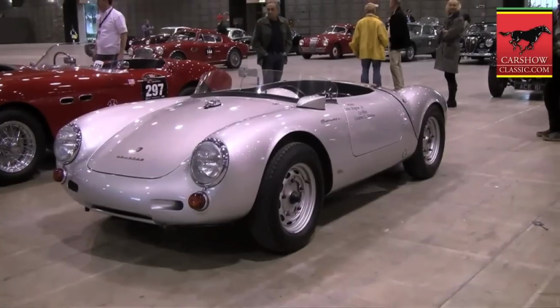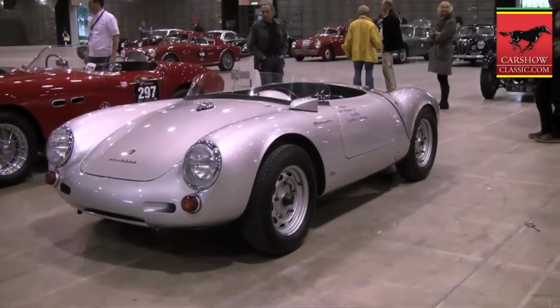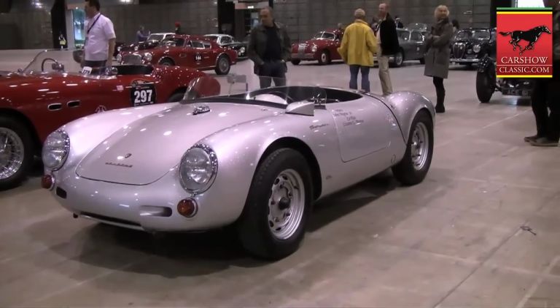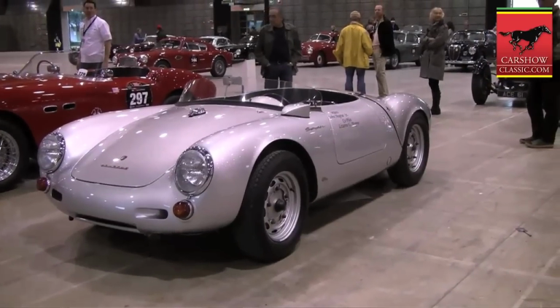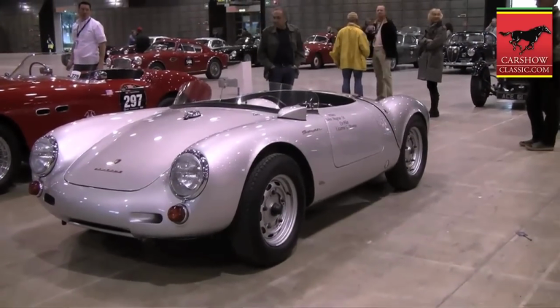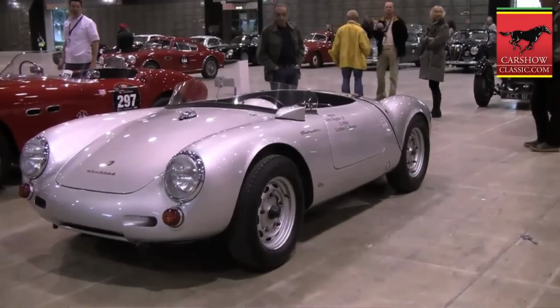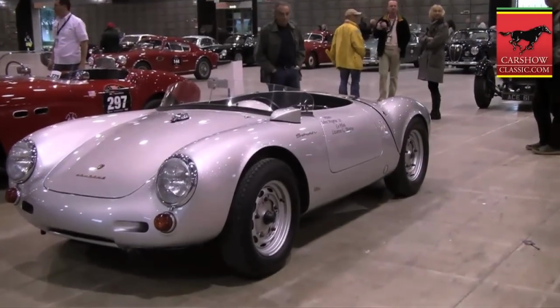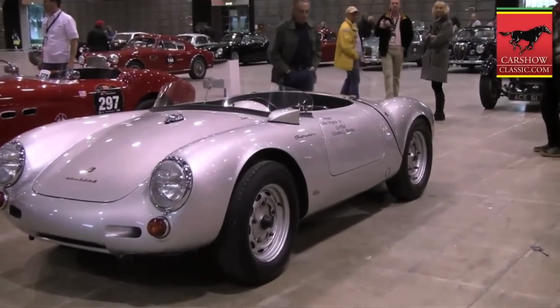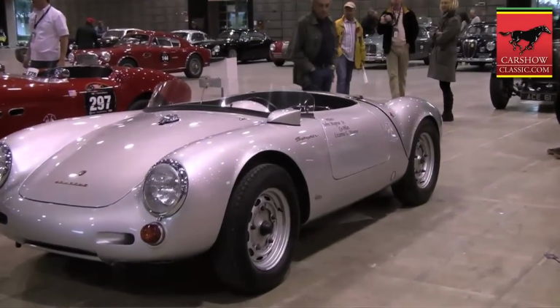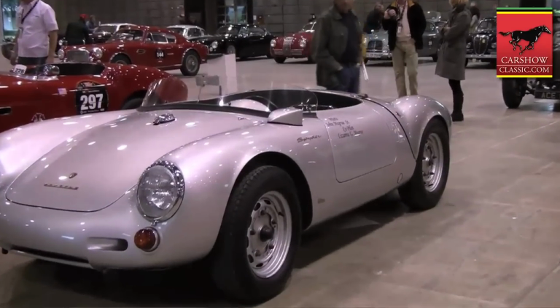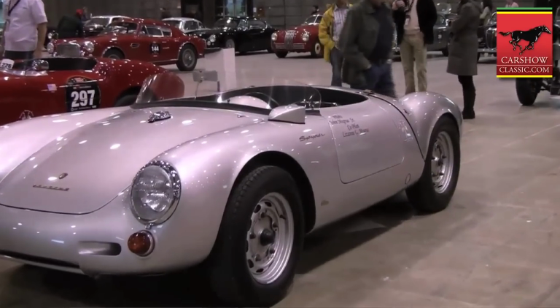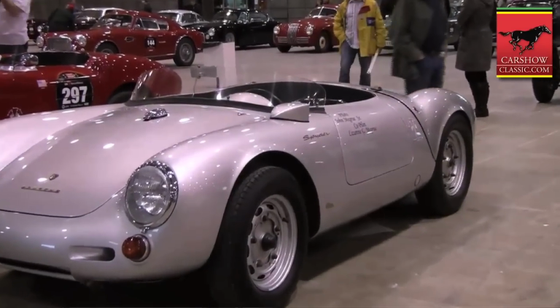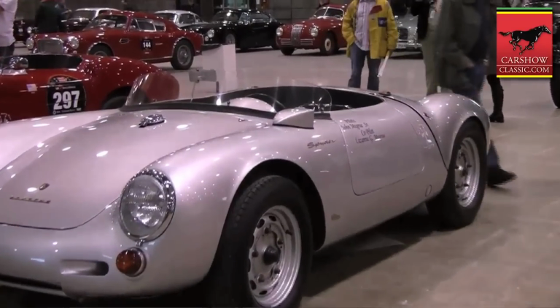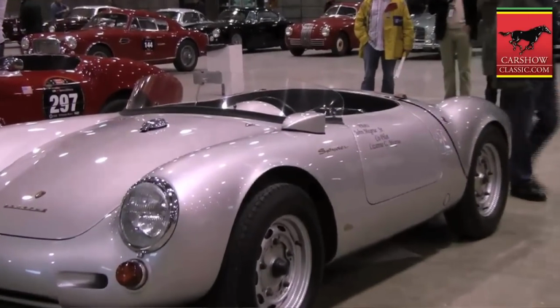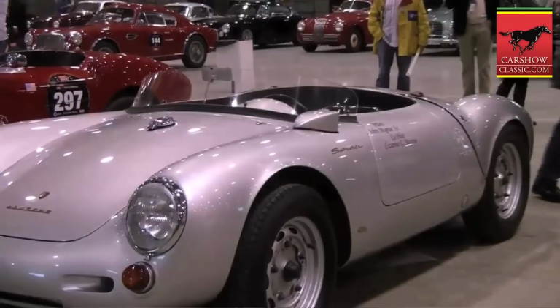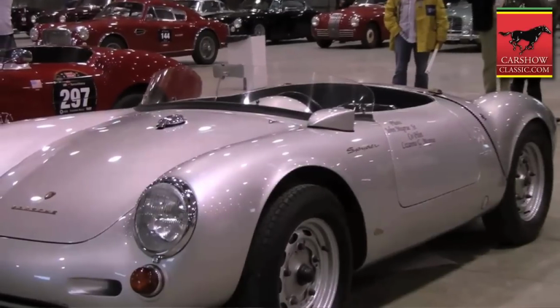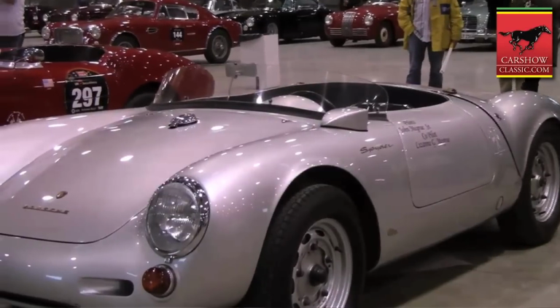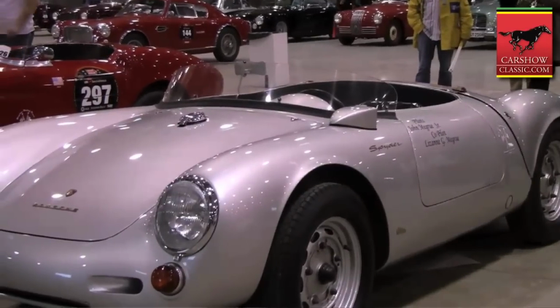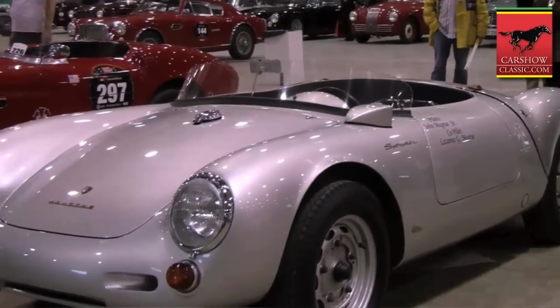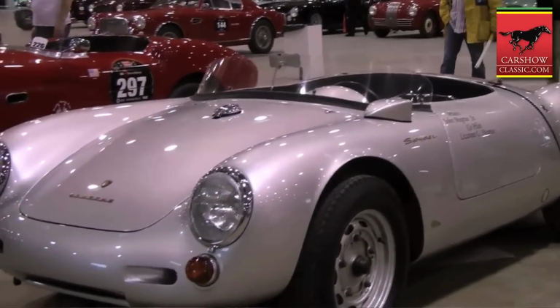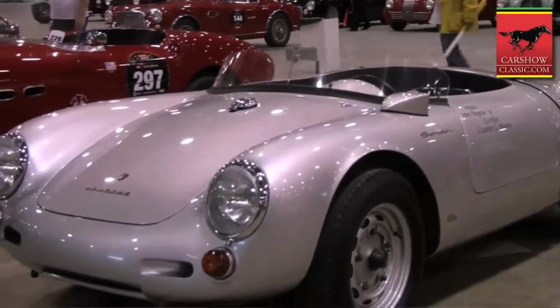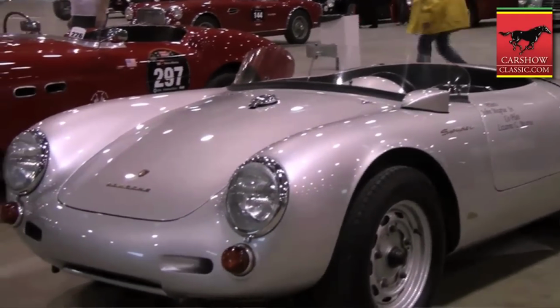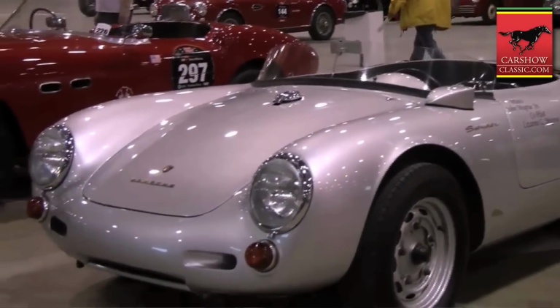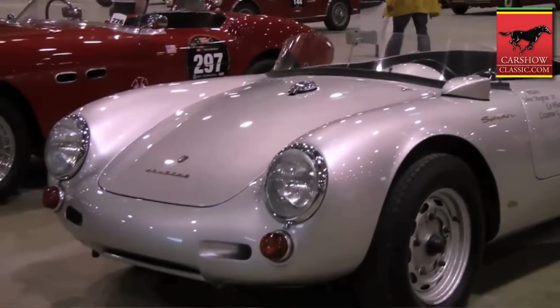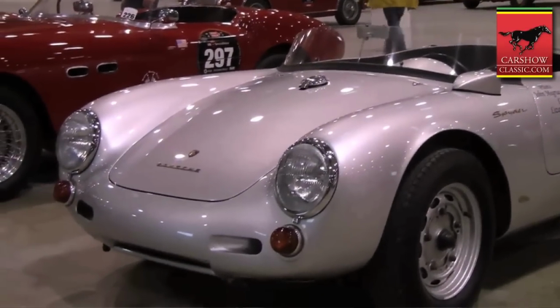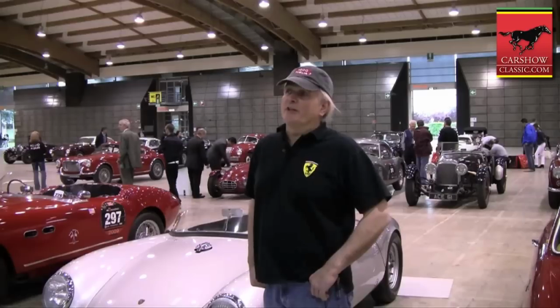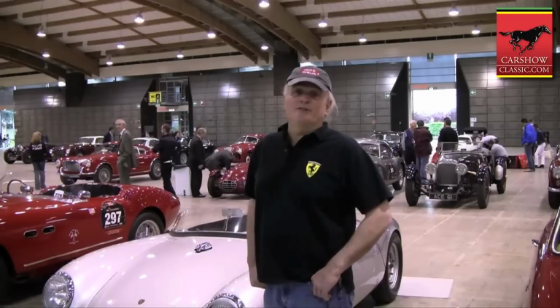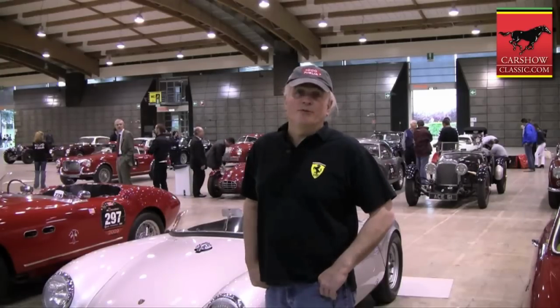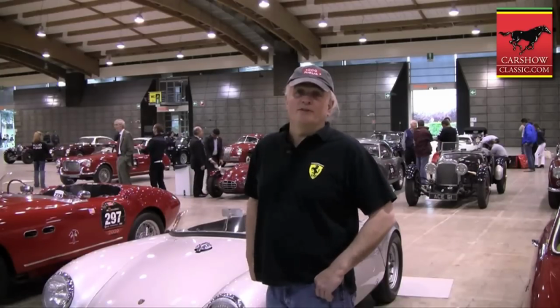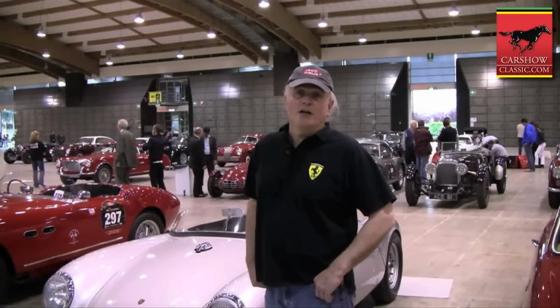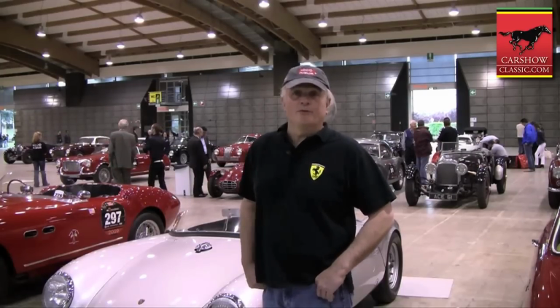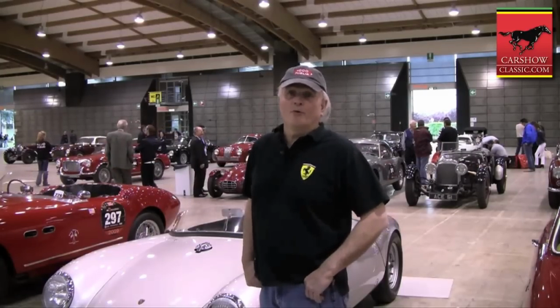We're going to get very wet because it's been raining very, very hard. Basically that's the only race history that the car did, and it went into private hands and it was set aside. It was driven by one of the best German drivers at the time who worked for Porsche.